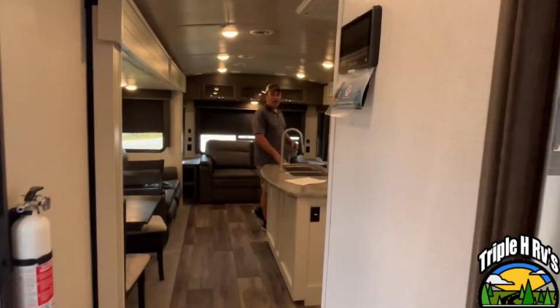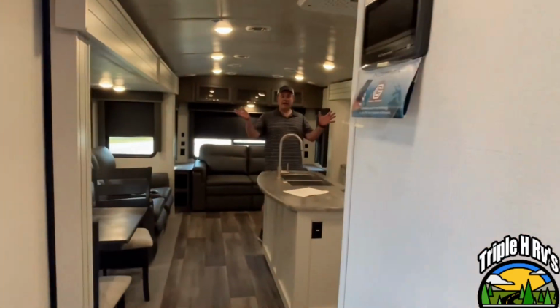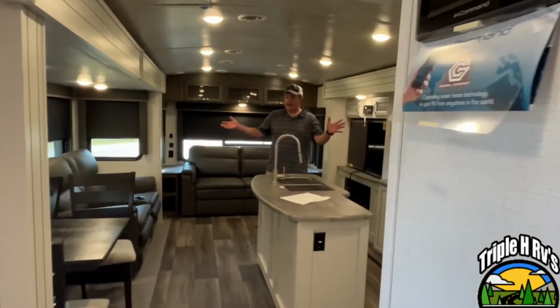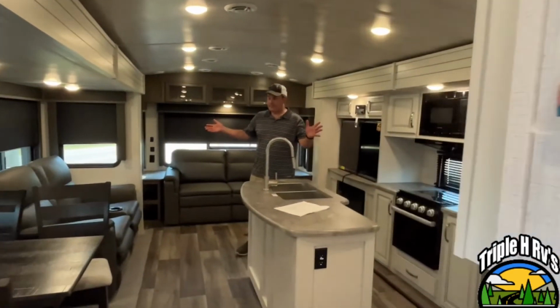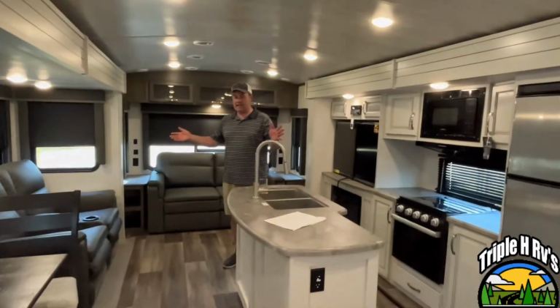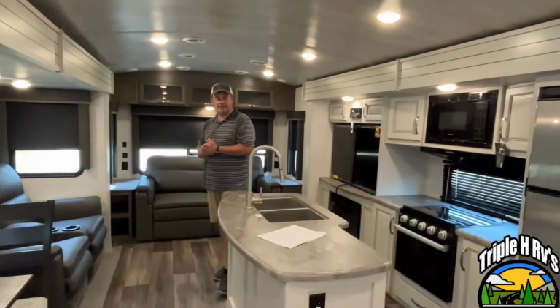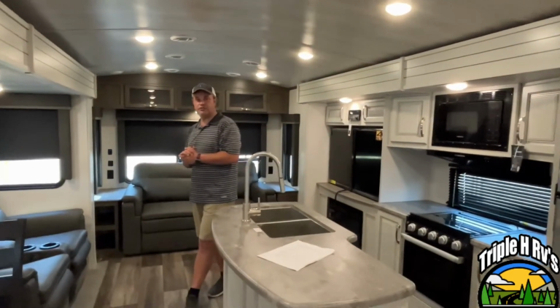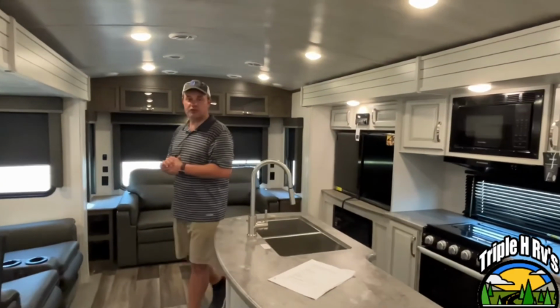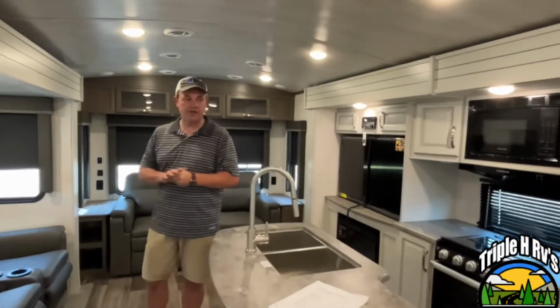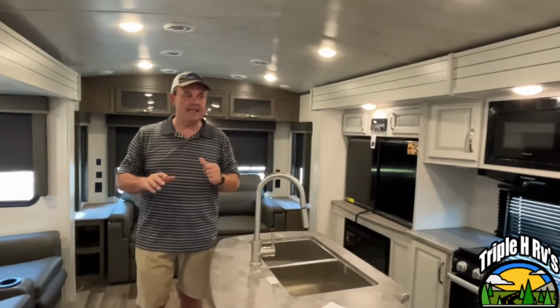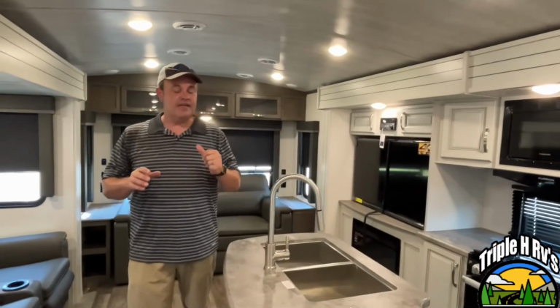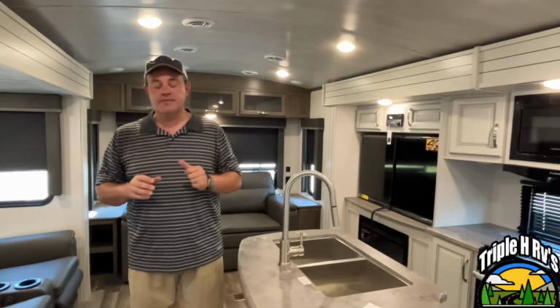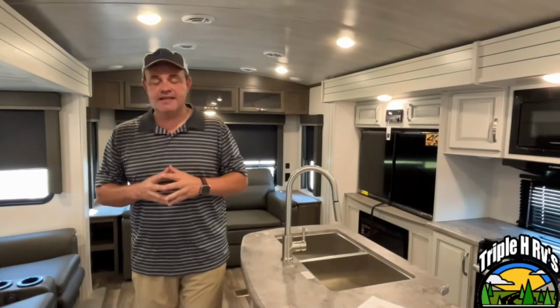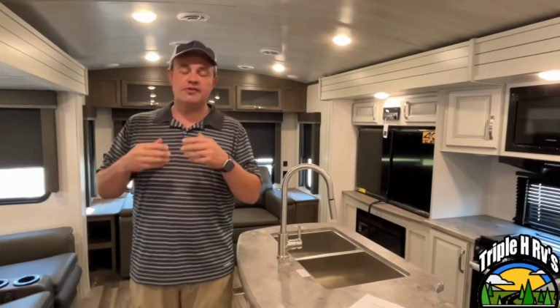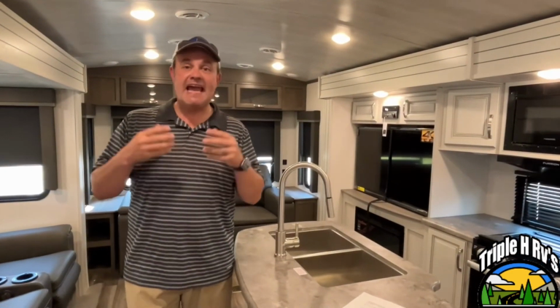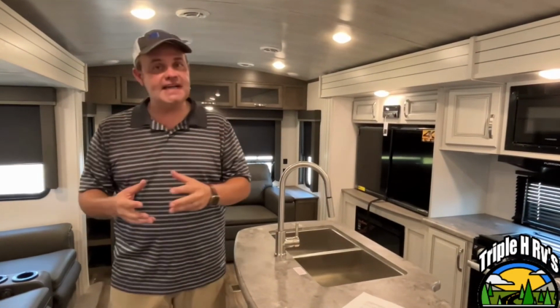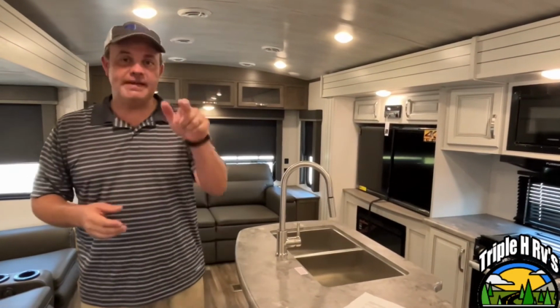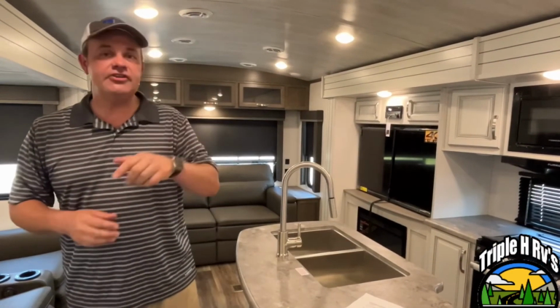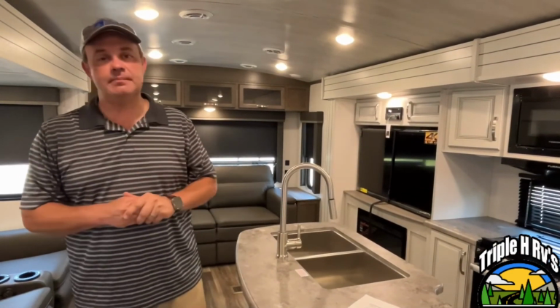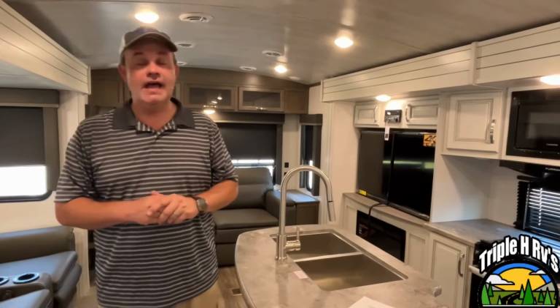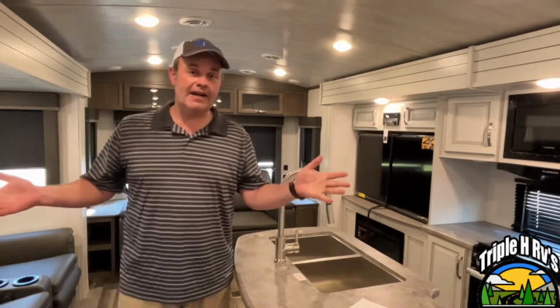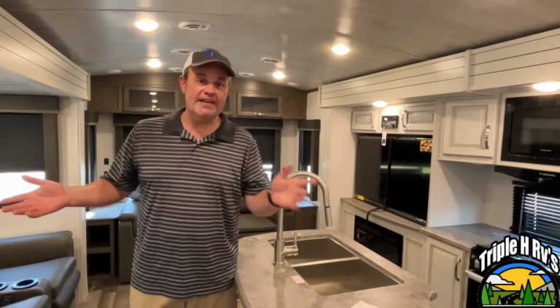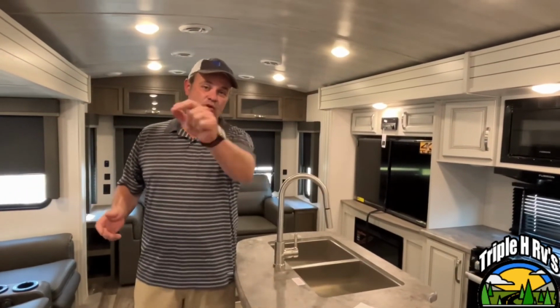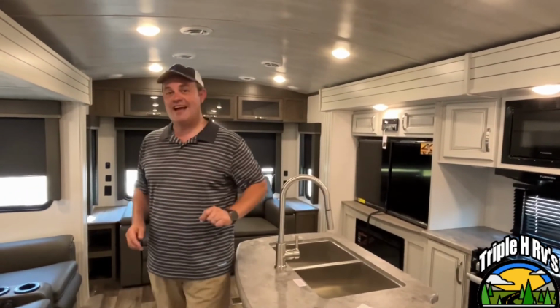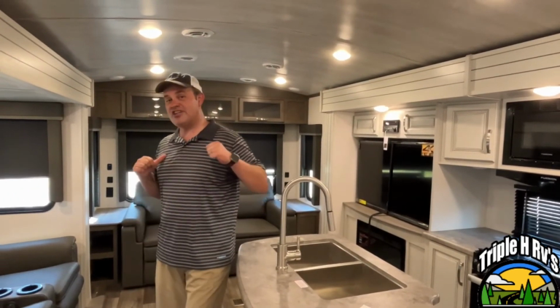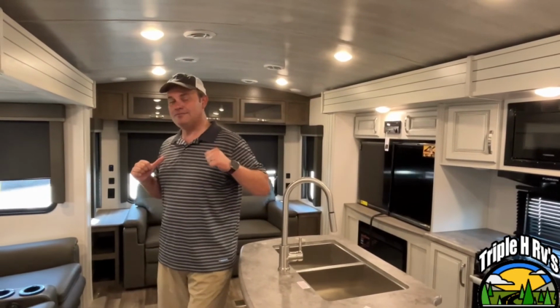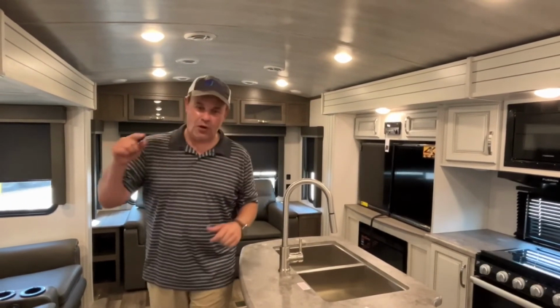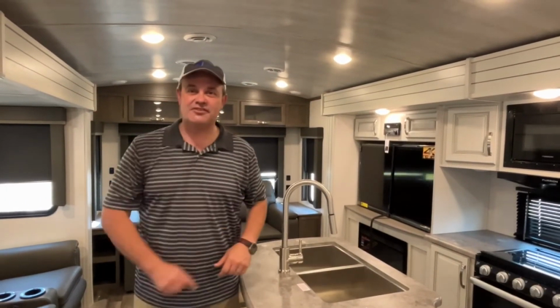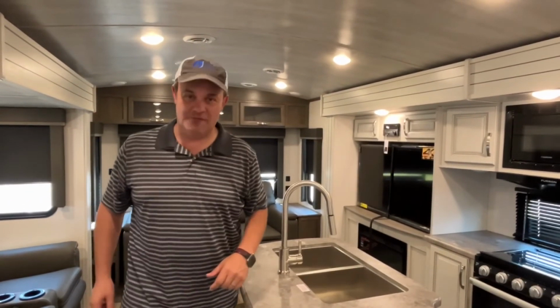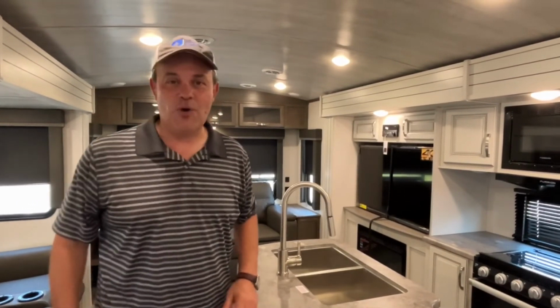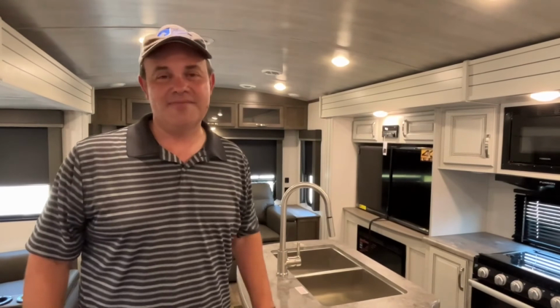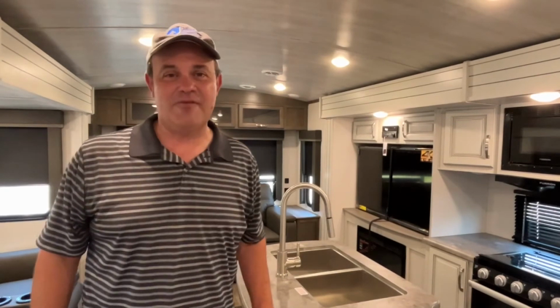All right, everybody. If you like this Cougar travel trailer, the dealership's information for specs and pricing will be down in the description below. And like always, if you just found our channel, go ahead and subscribe and follow along with us. Thanks, everybody.